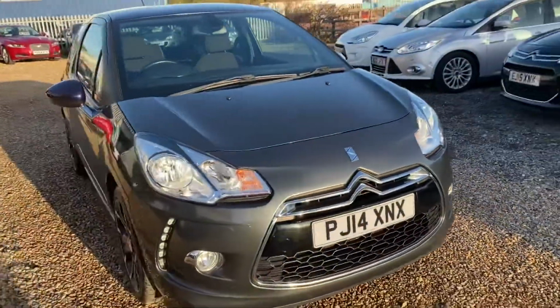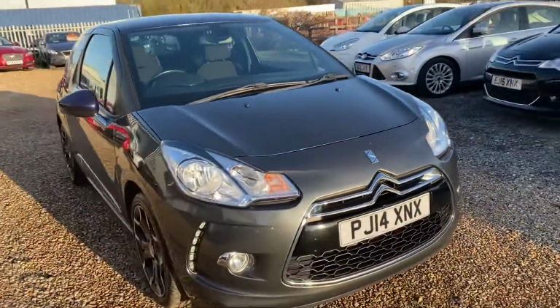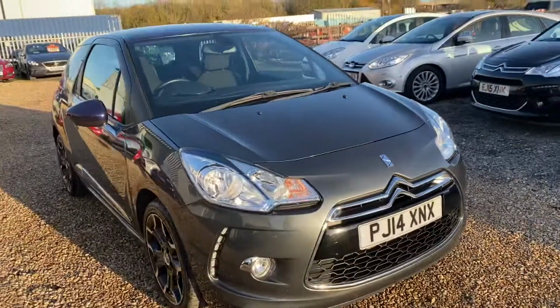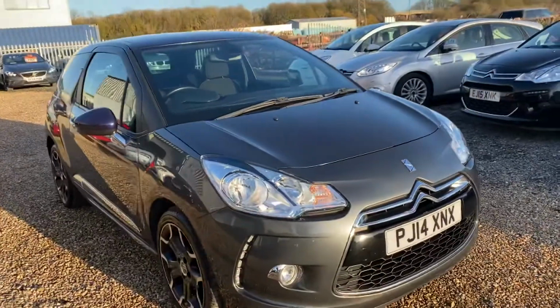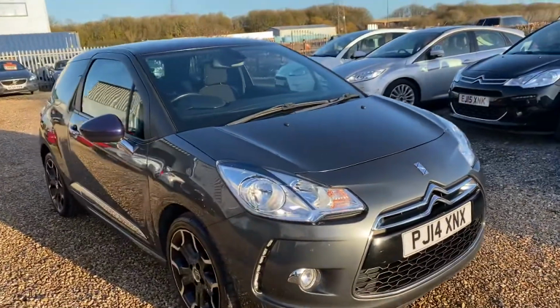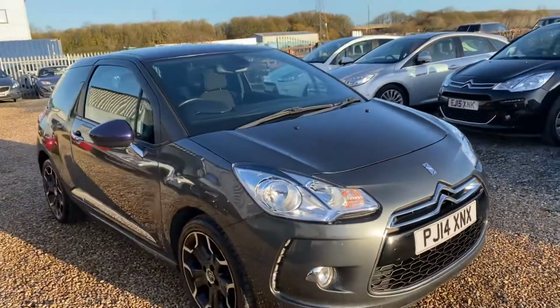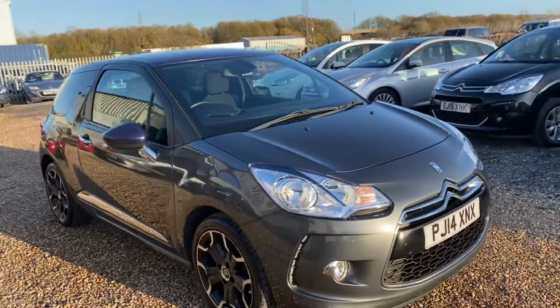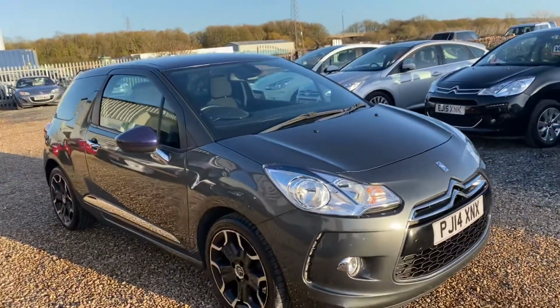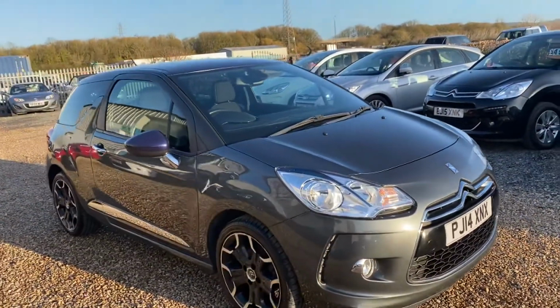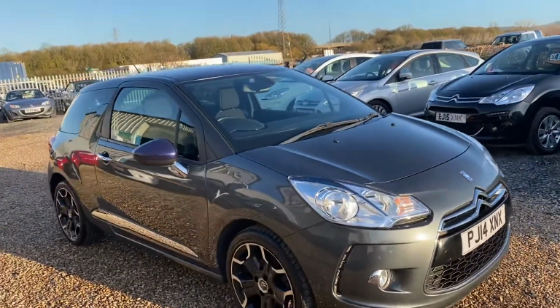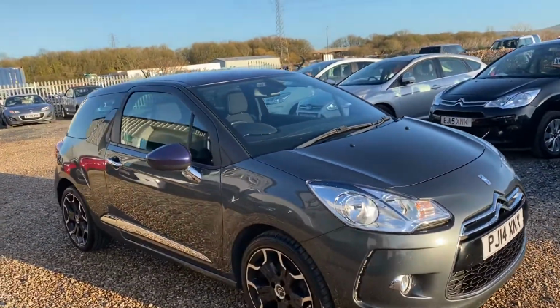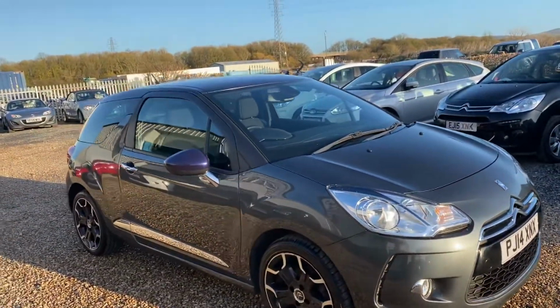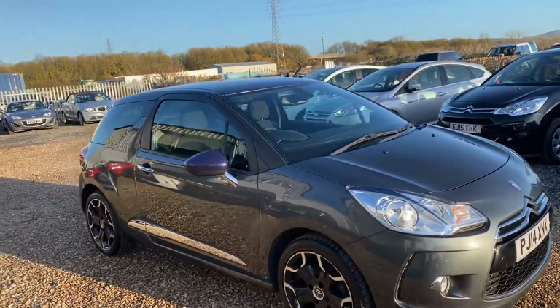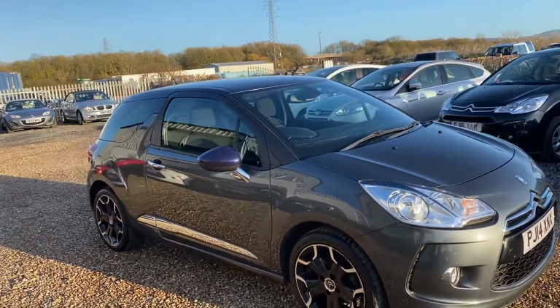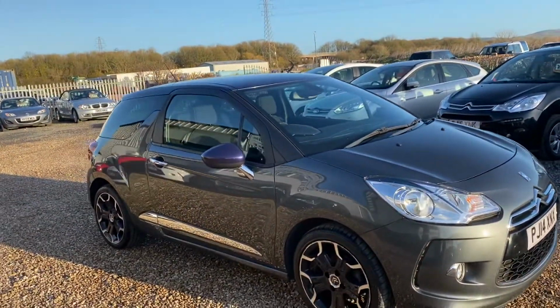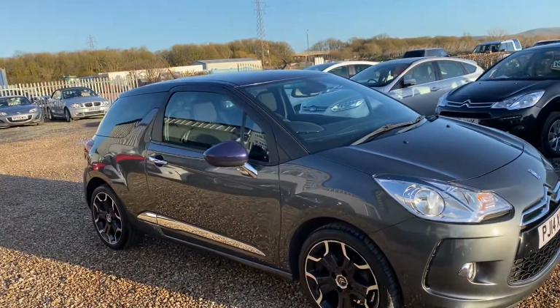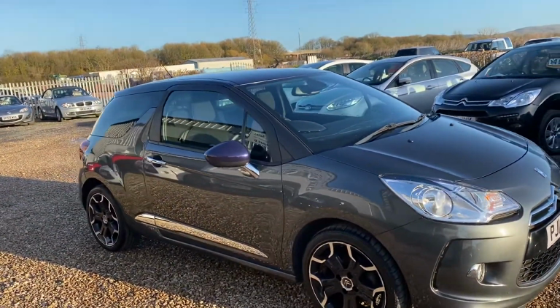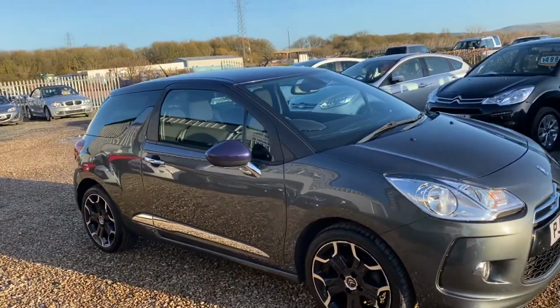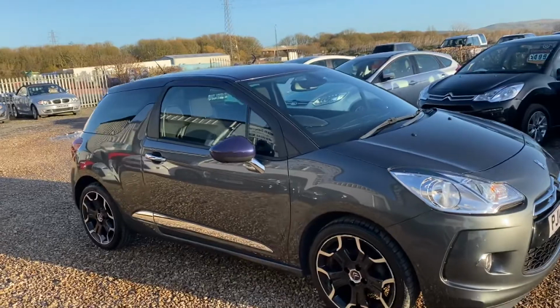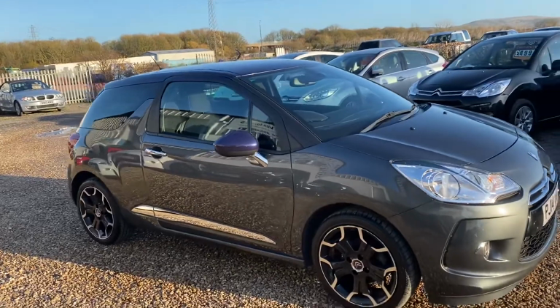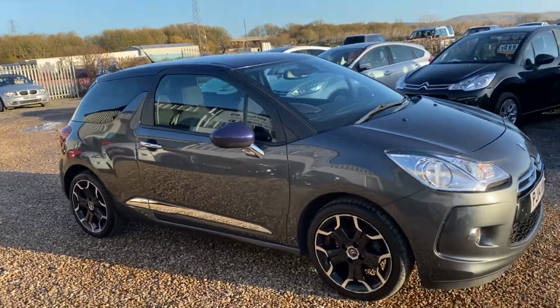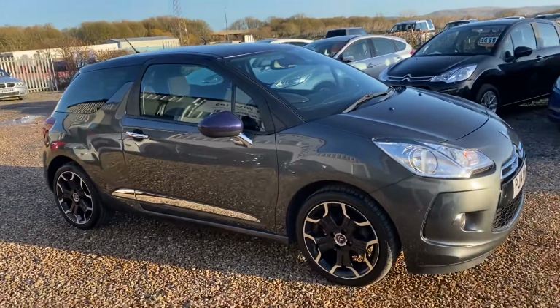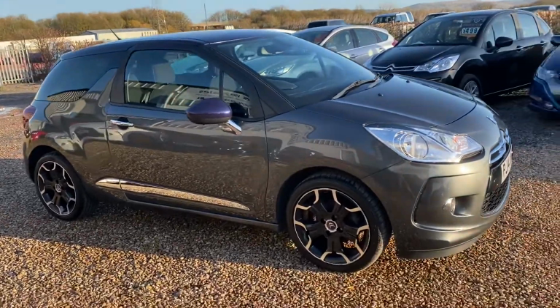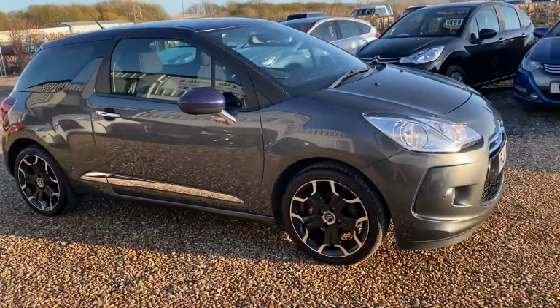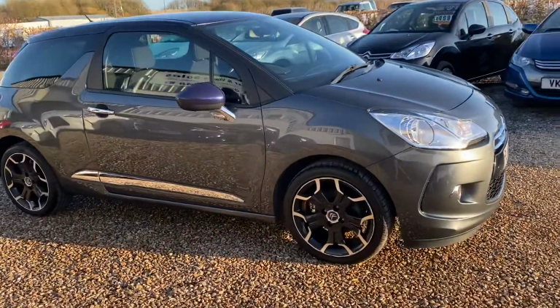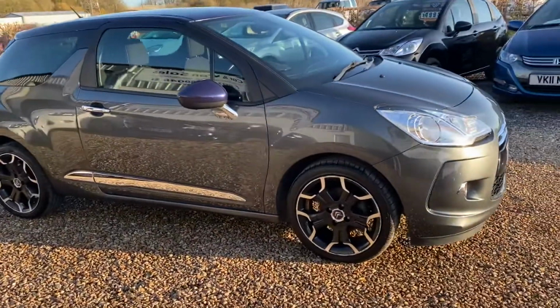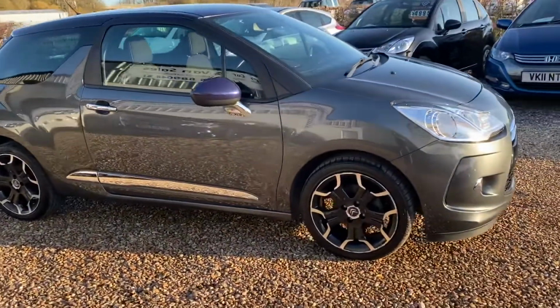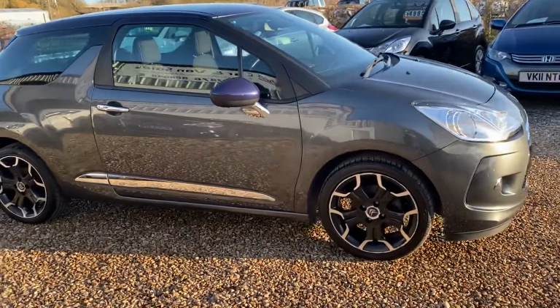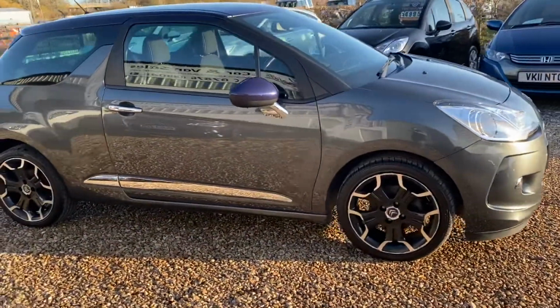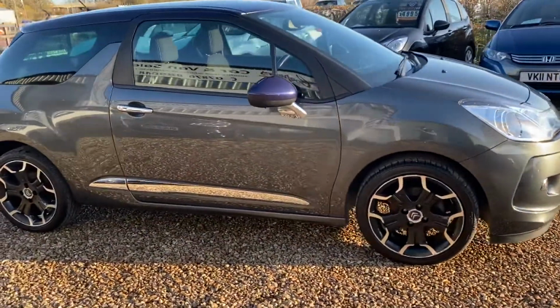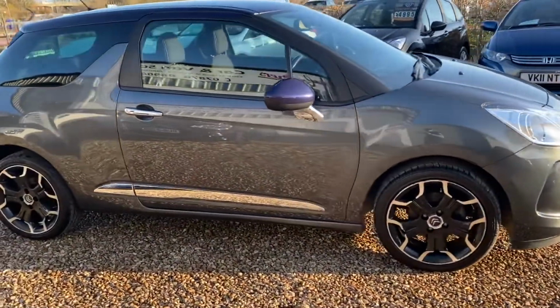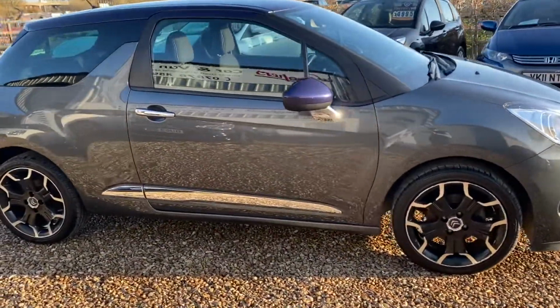Condition is lovely. Lovely colour as well — so two-tone: purple on top and grey the rest of it. Nice alloy wheels. Privacy glass.